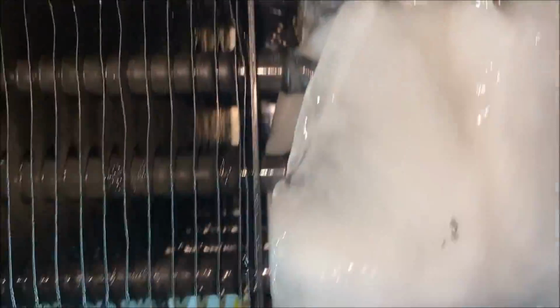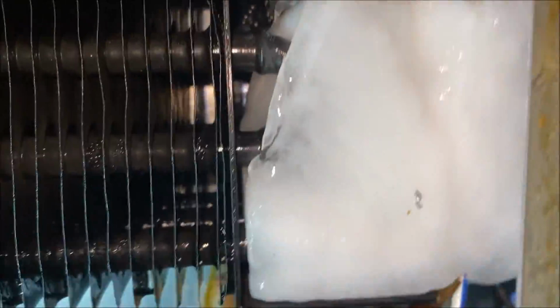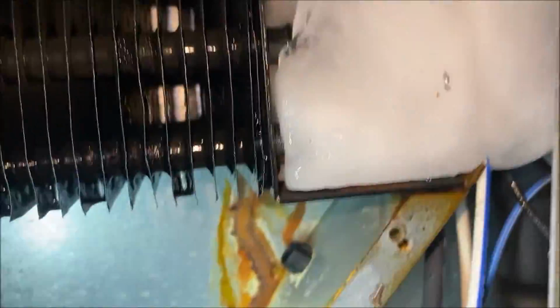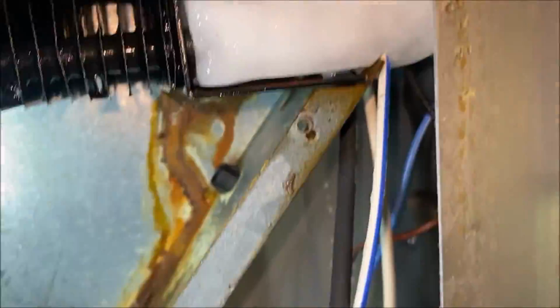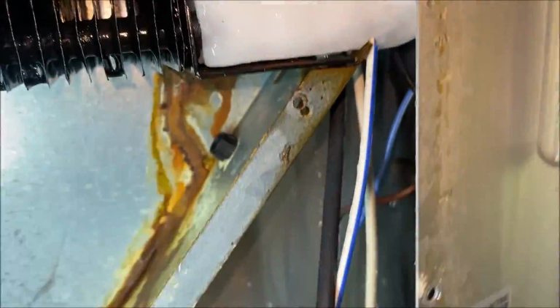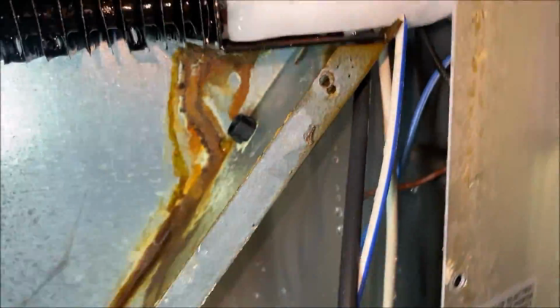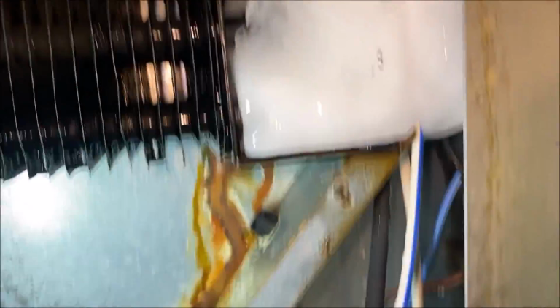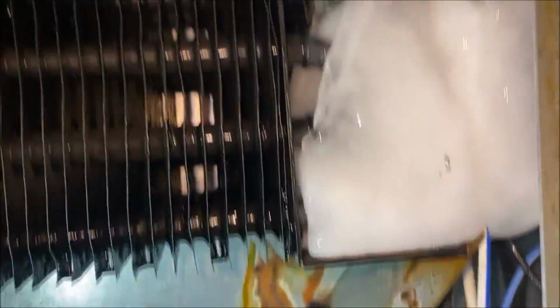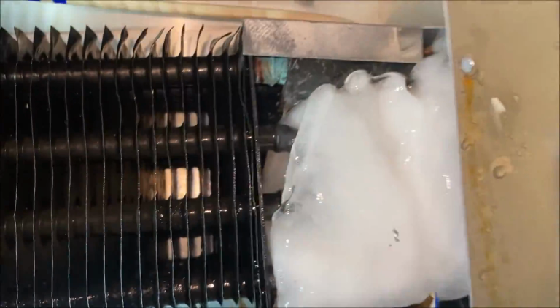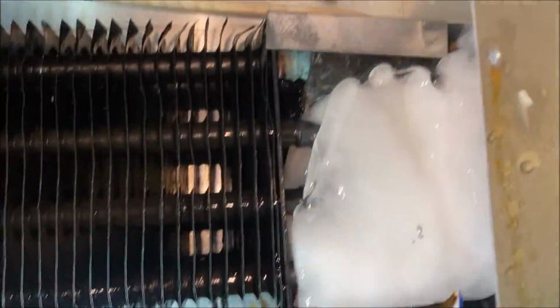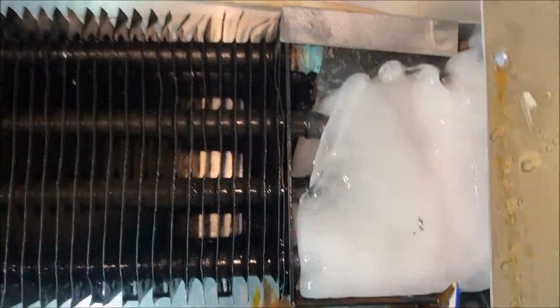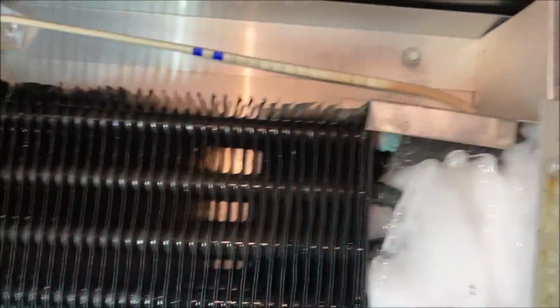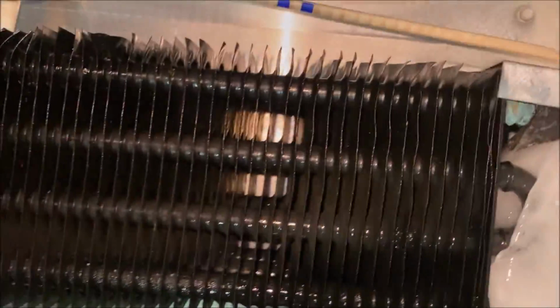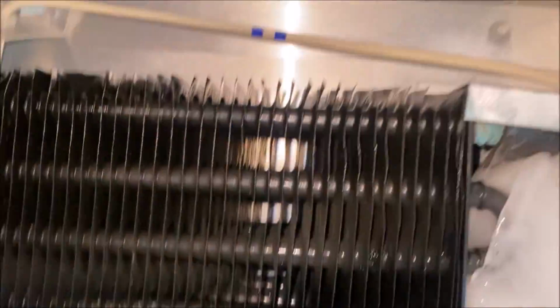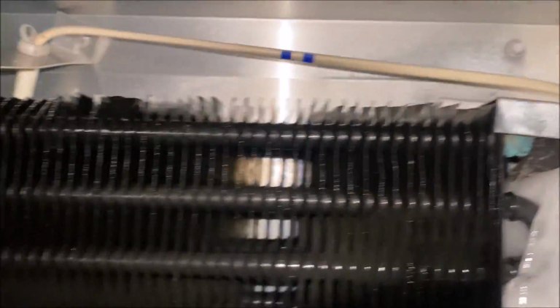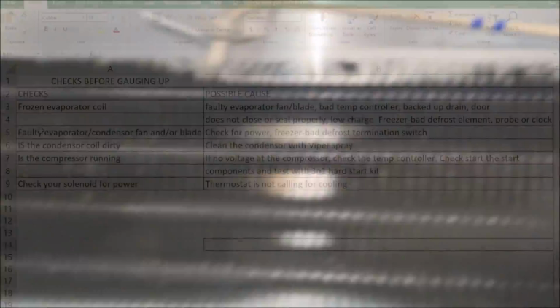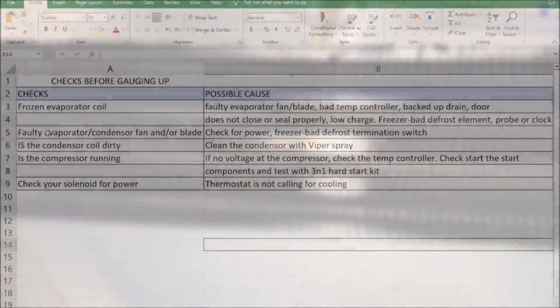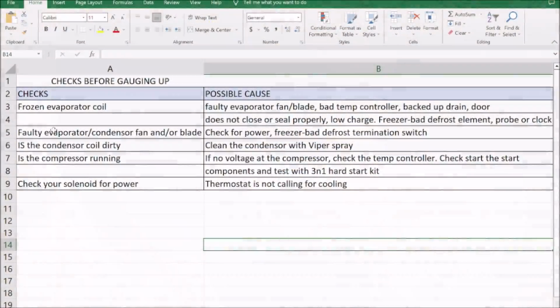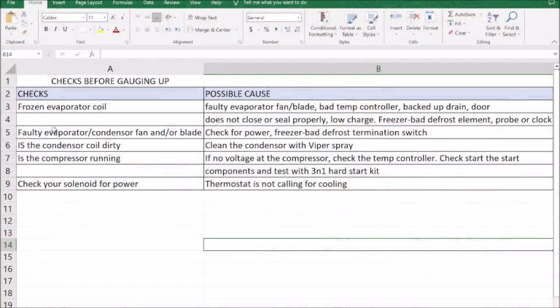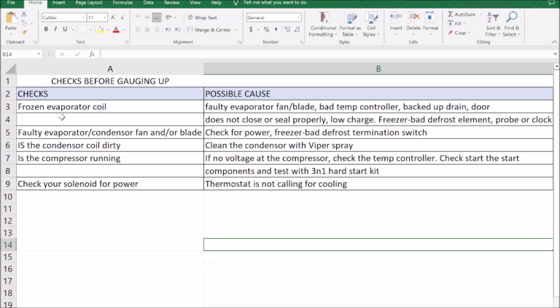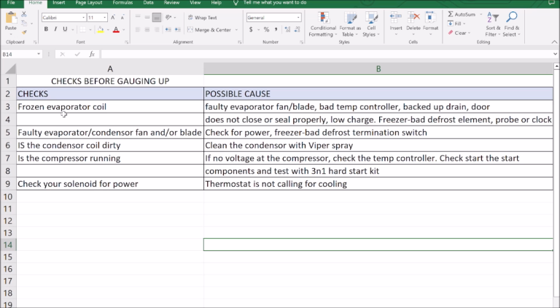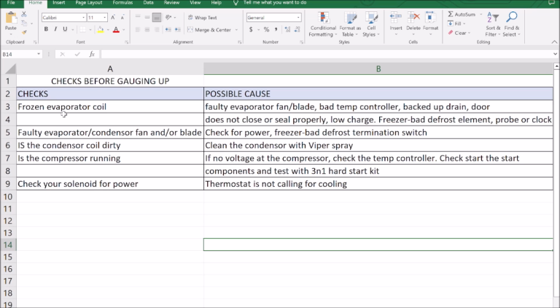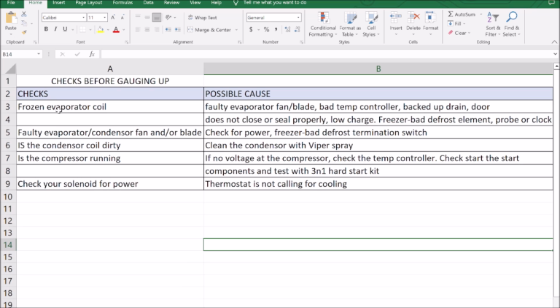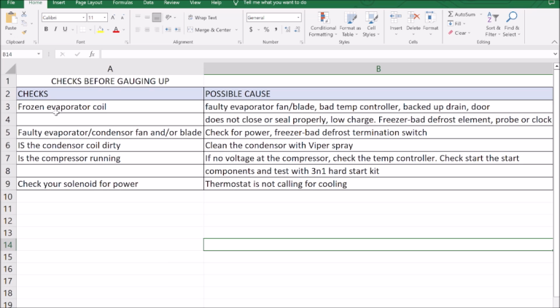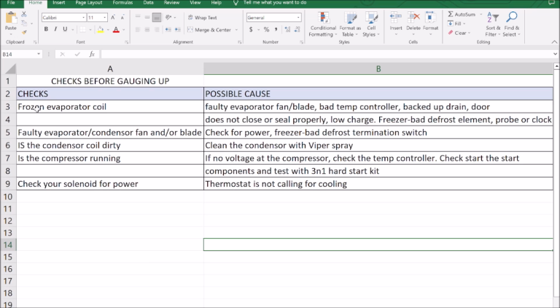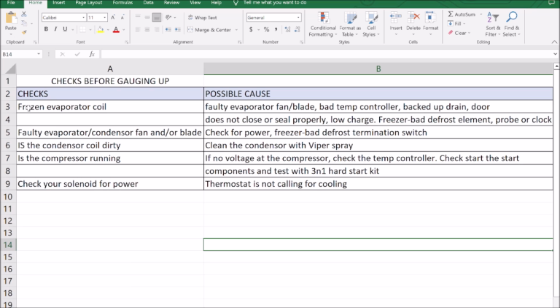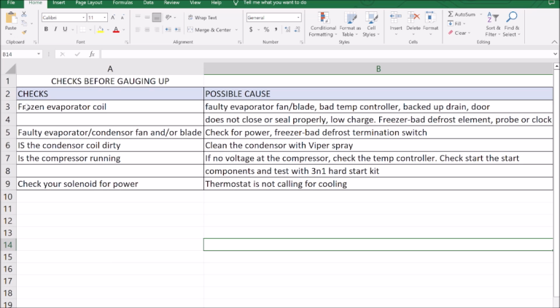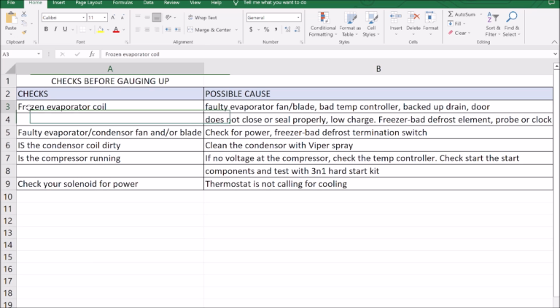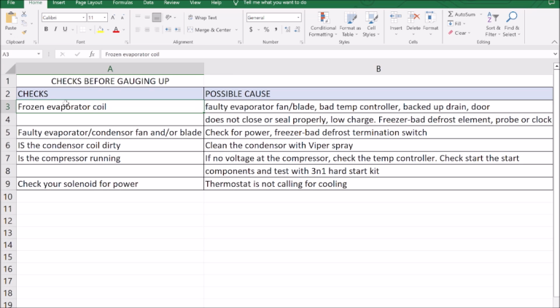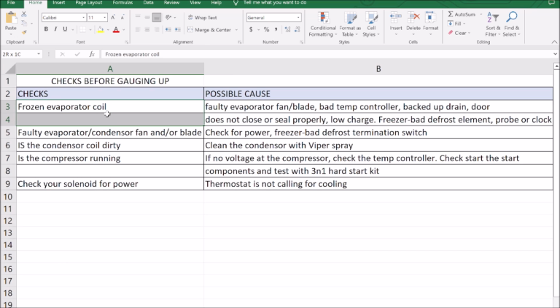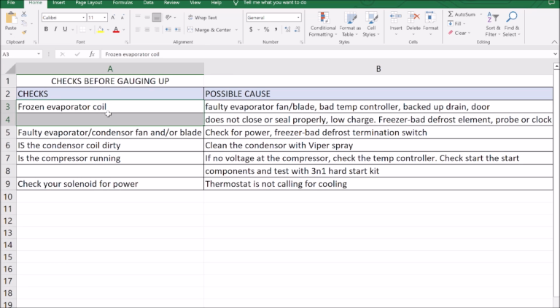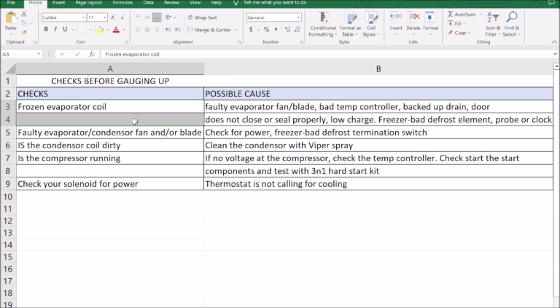Let's circle back to our evaporator coil. Like I said, I saw a bit of moisture on there — and look at that, our U-bends are frozen up. So let's pull up our troubleshooting chart. We have a frozen evaporator coil.